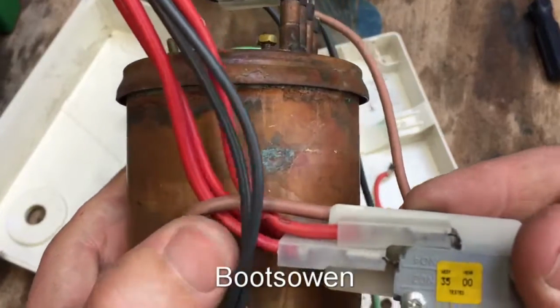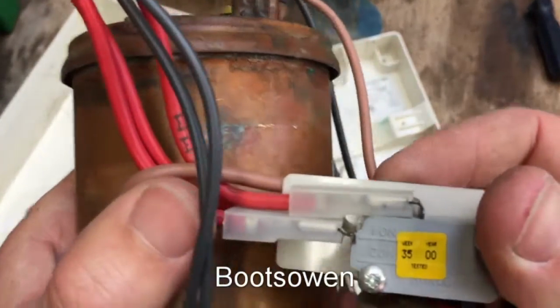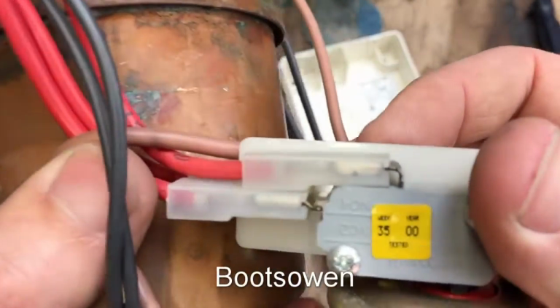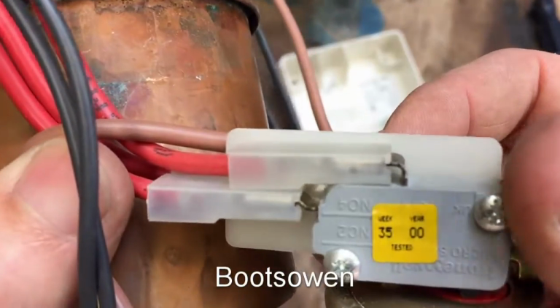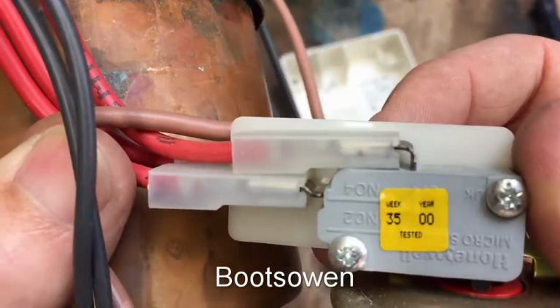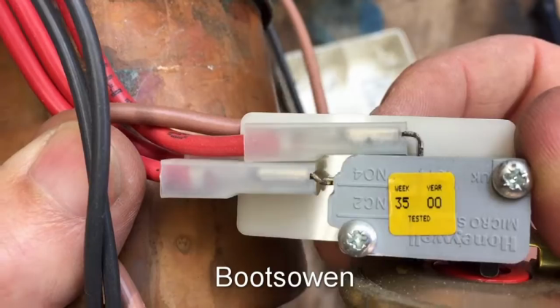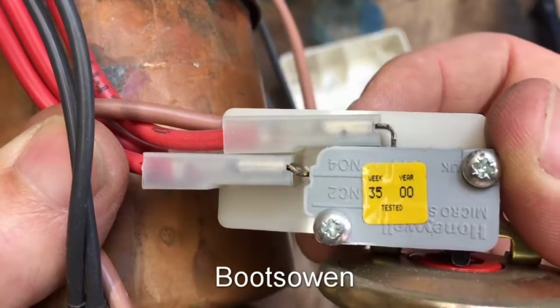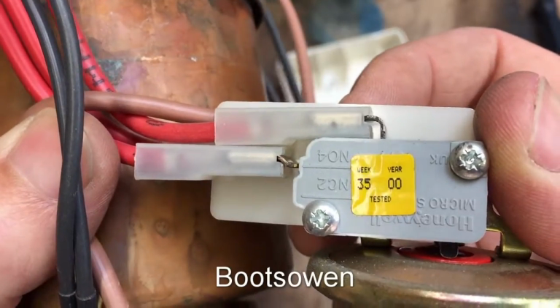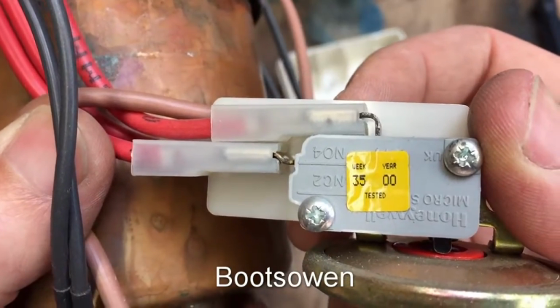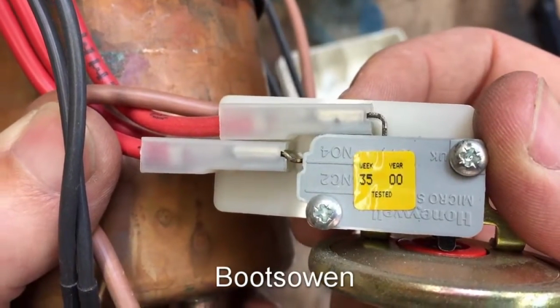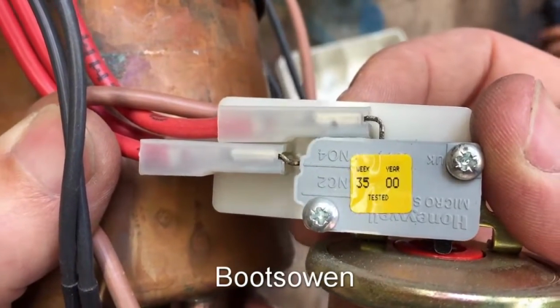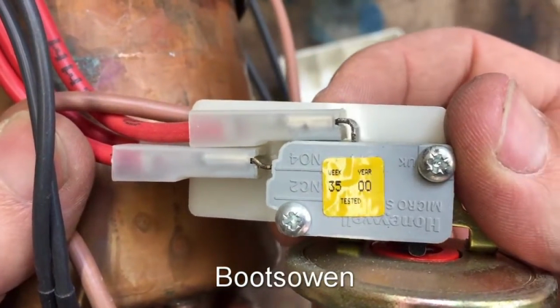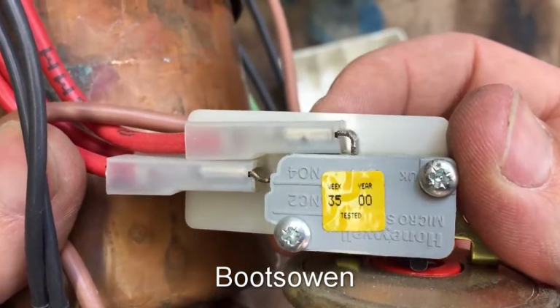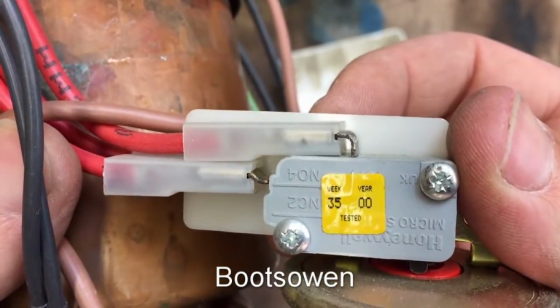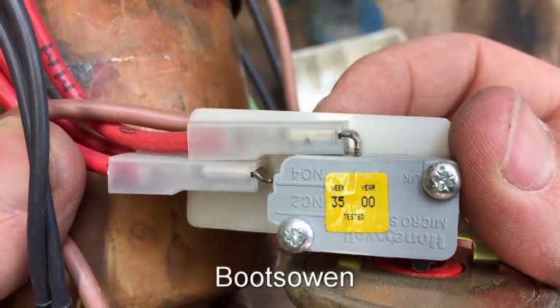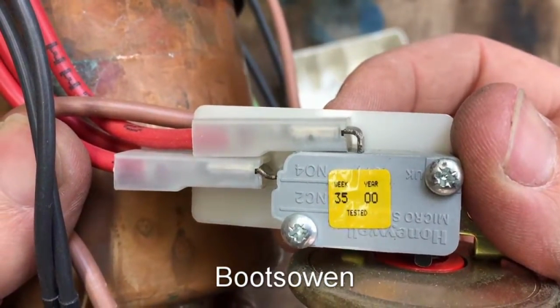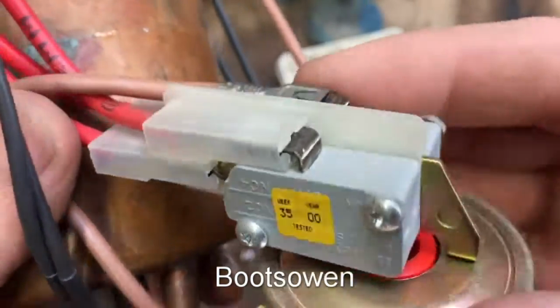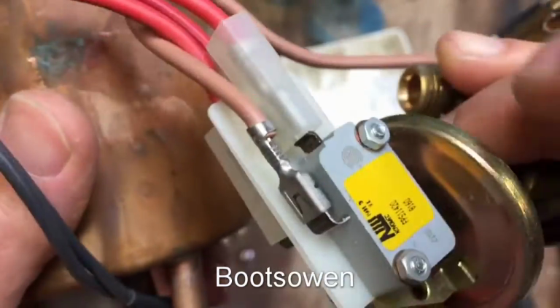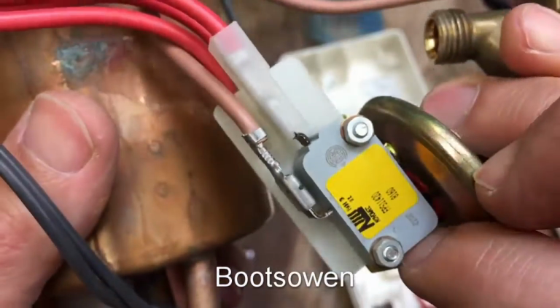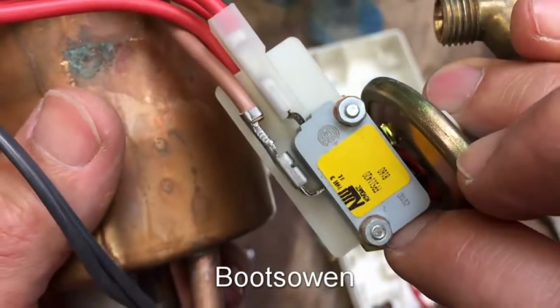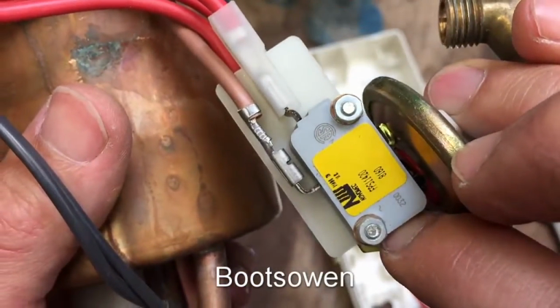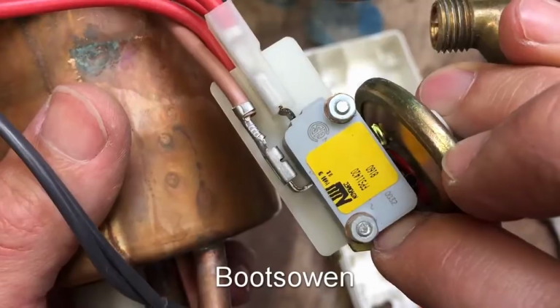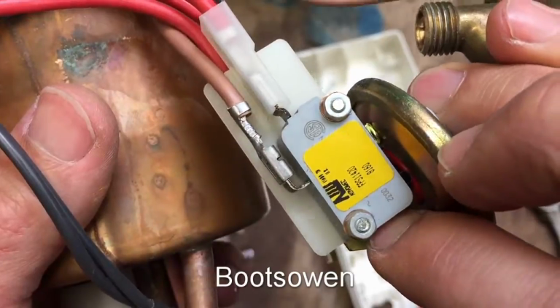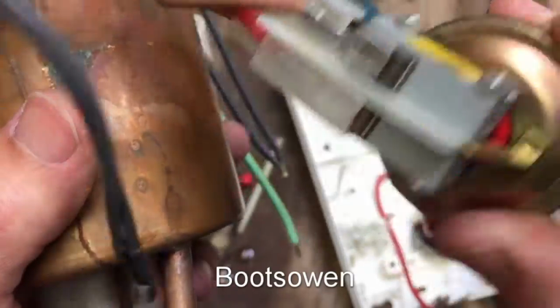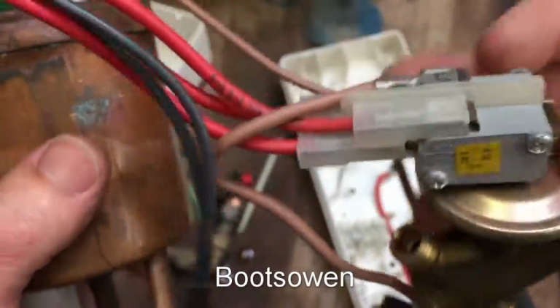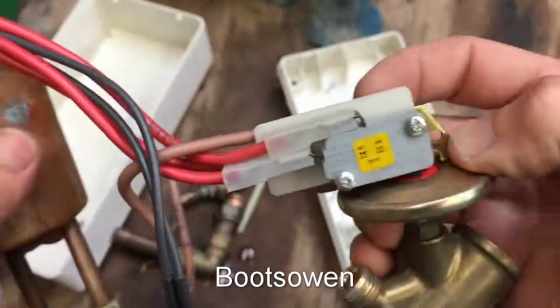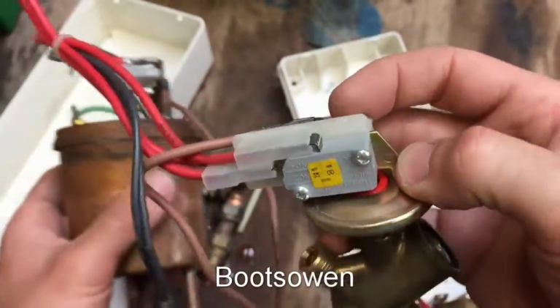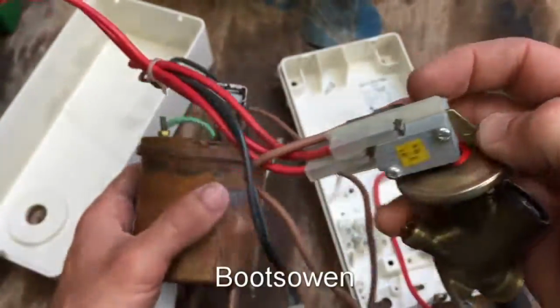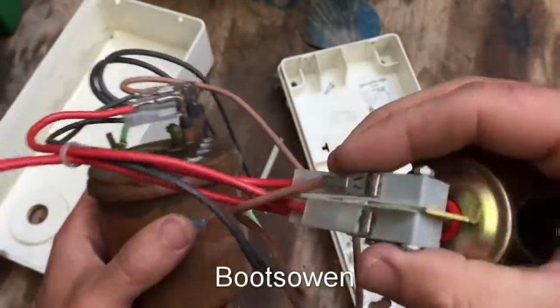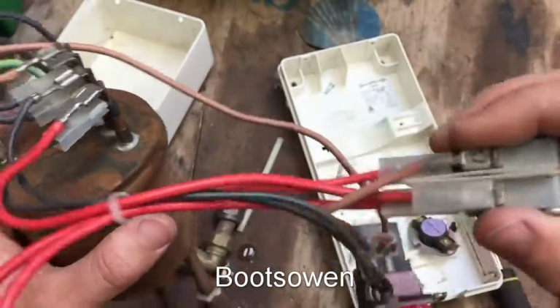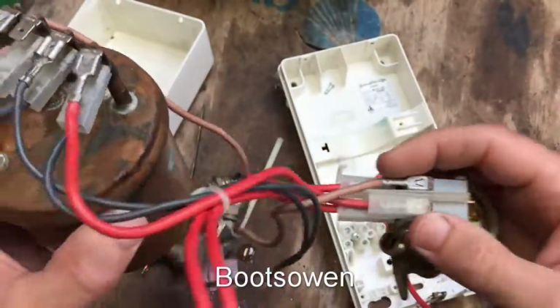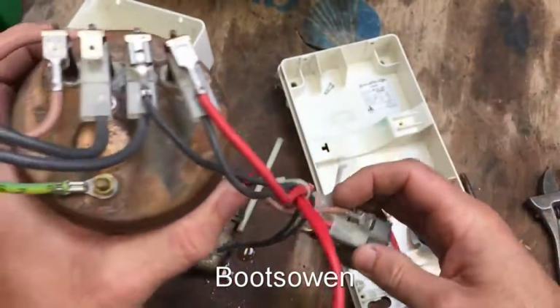There we go - that's more modern than I thought. Week 35, year 2000, on that little microswitch. That's not so old, really.